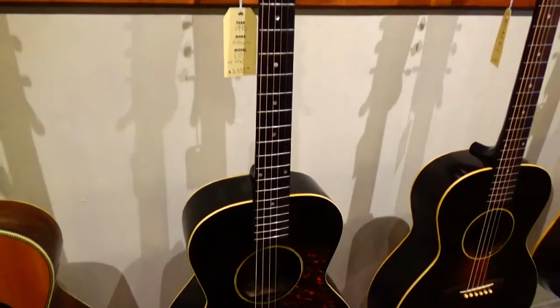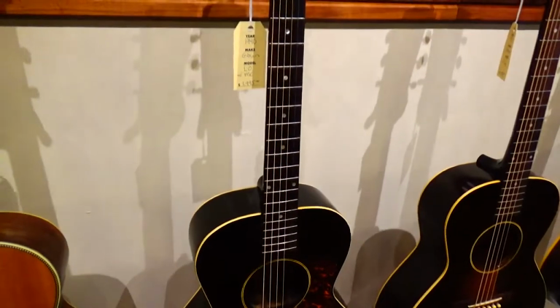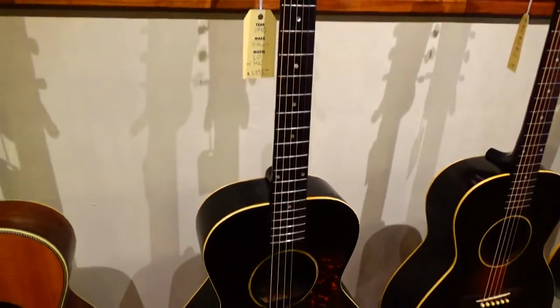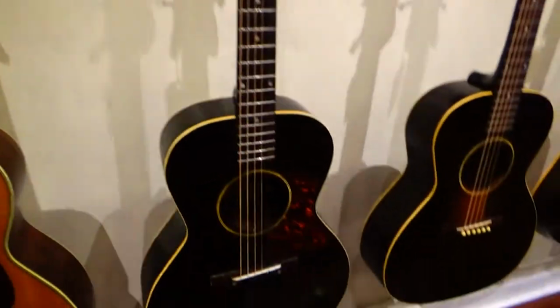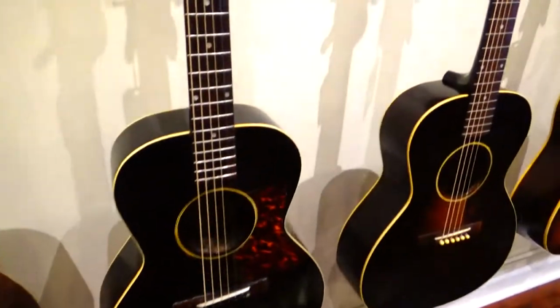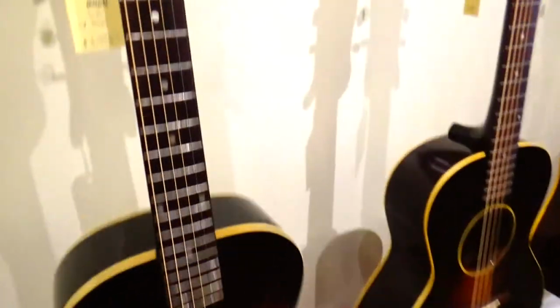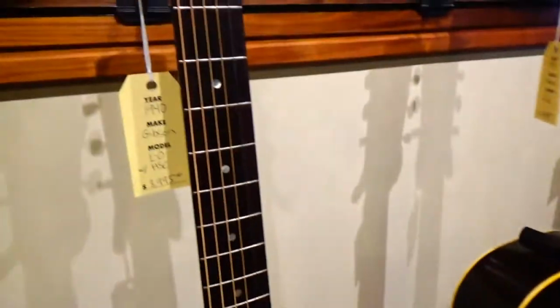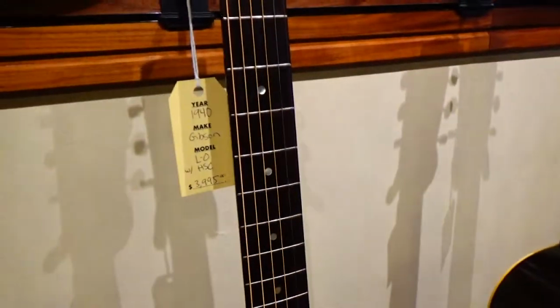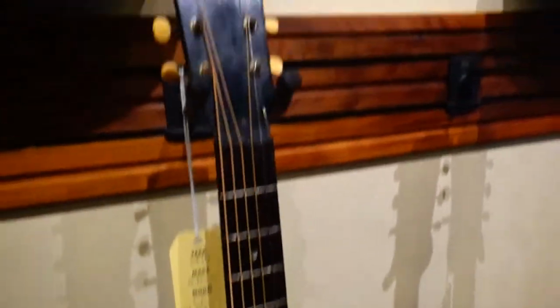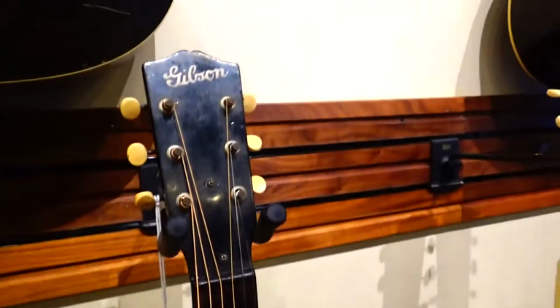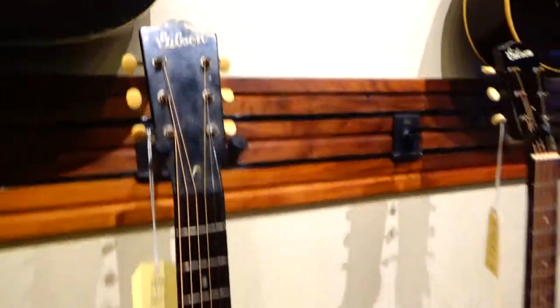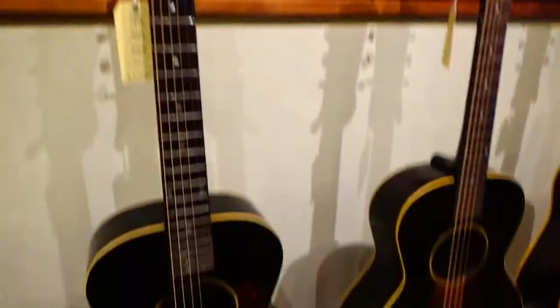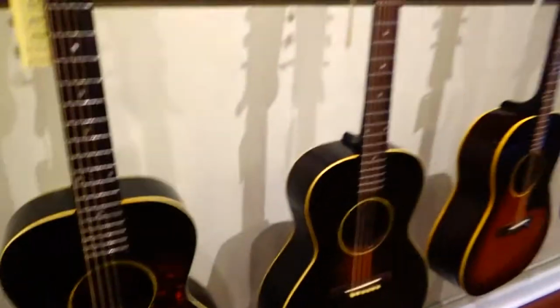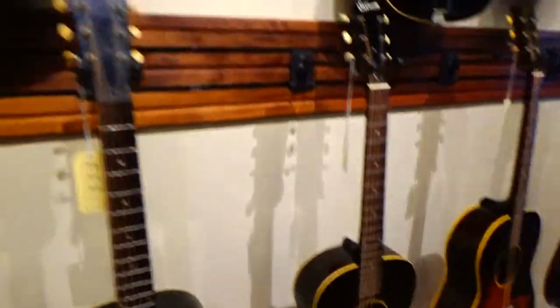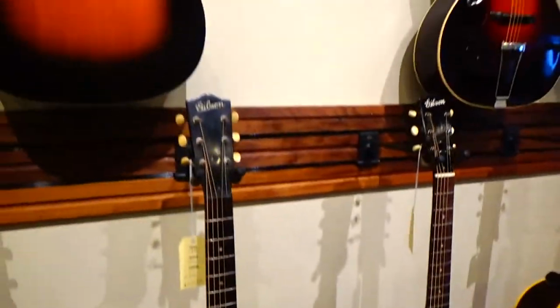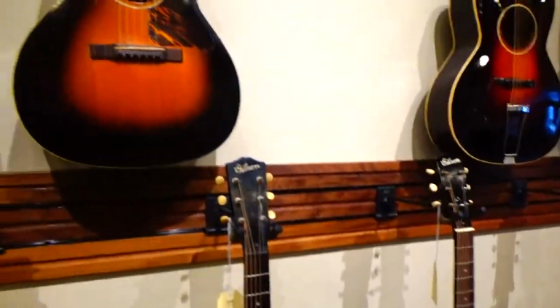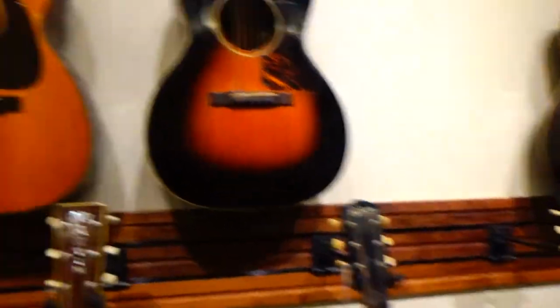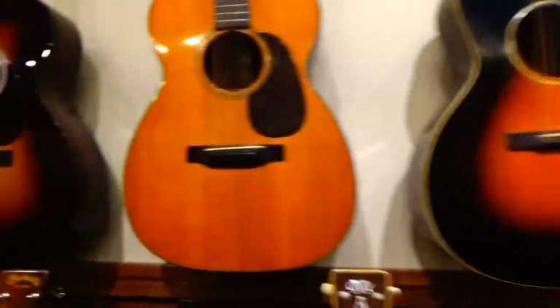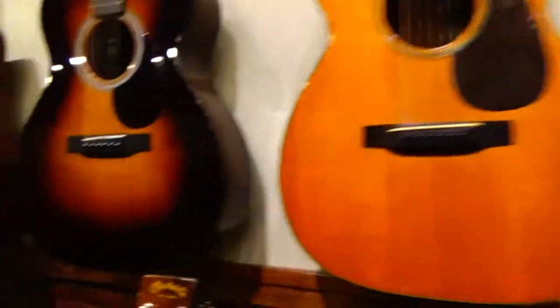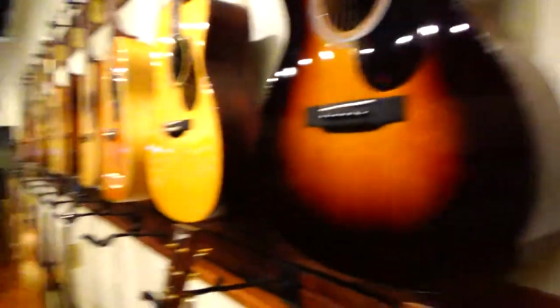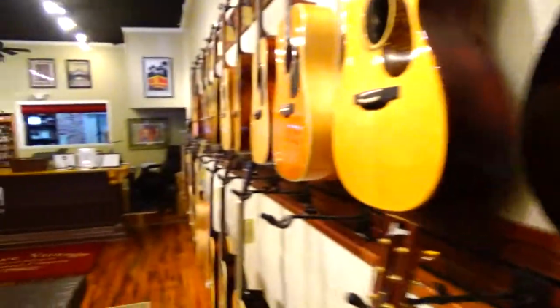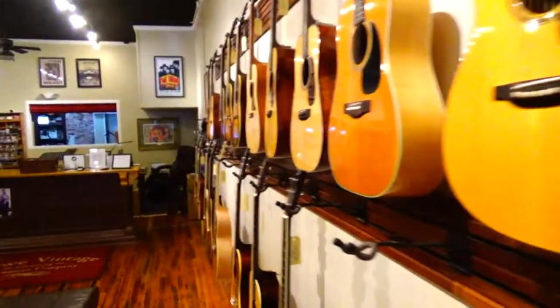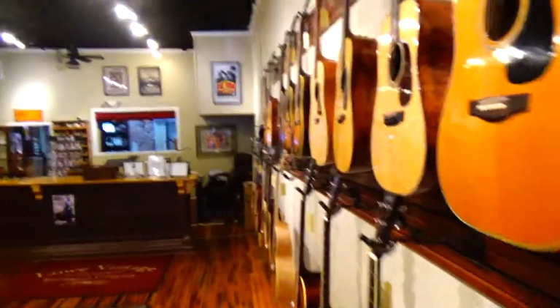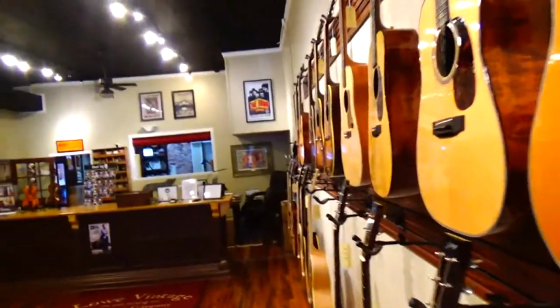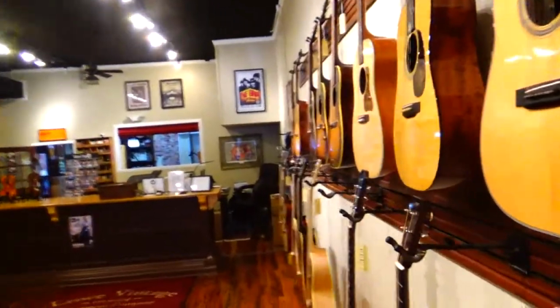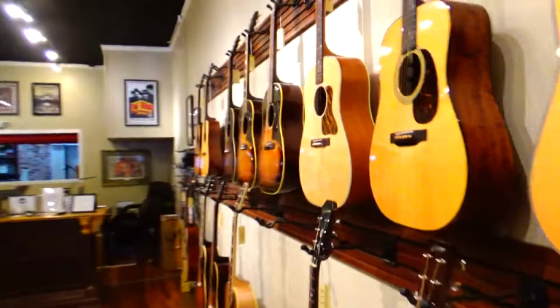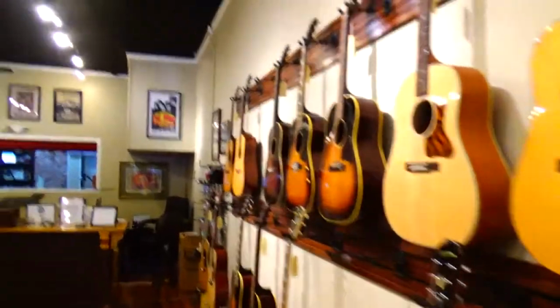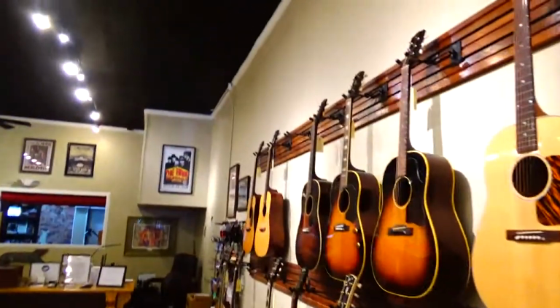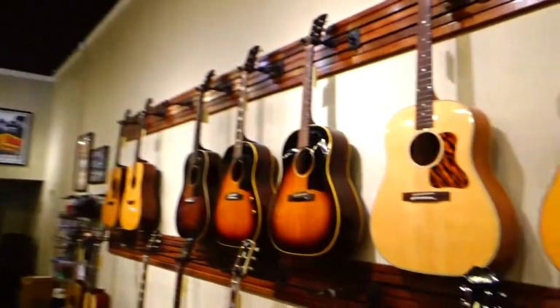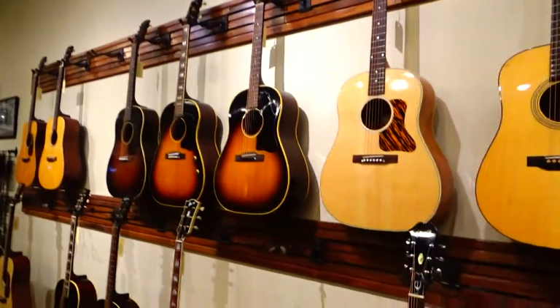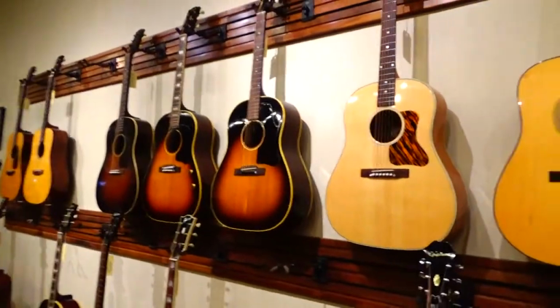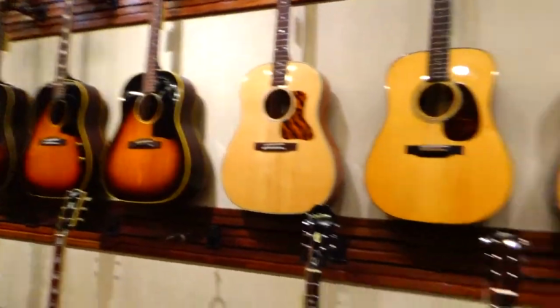I'm telling you, these guys got some really good ones. I sorta hated they got rid of — they had some cool electrics, you know, old Telecasters and Strats.